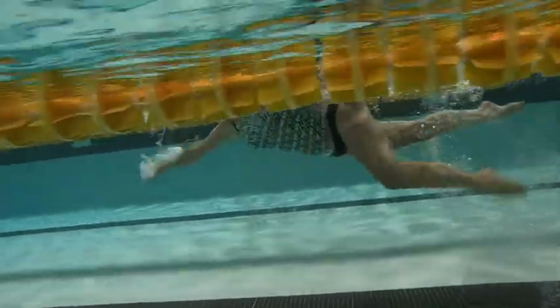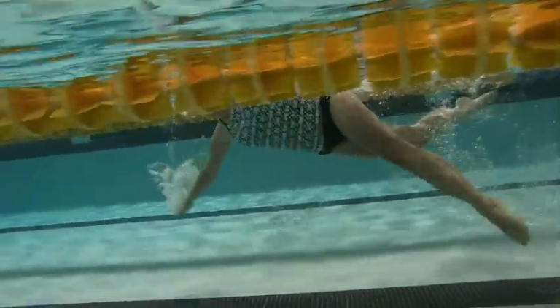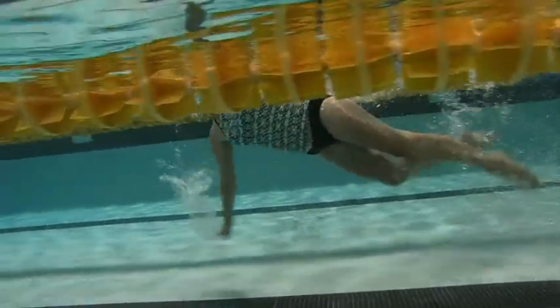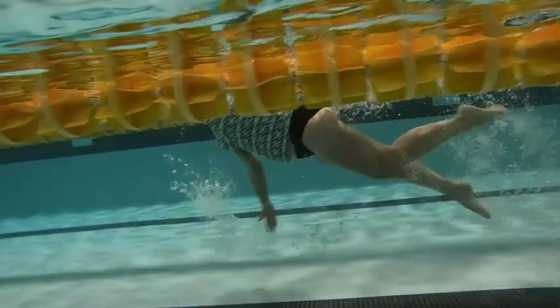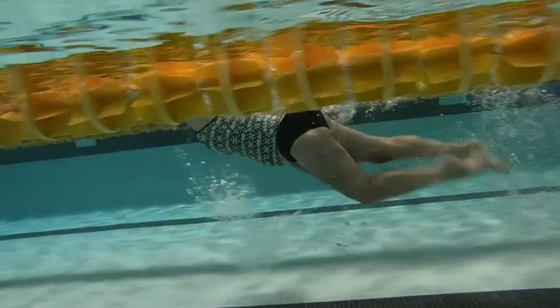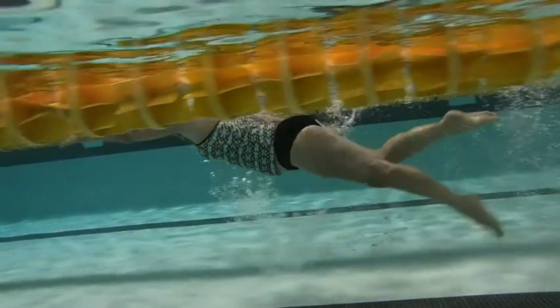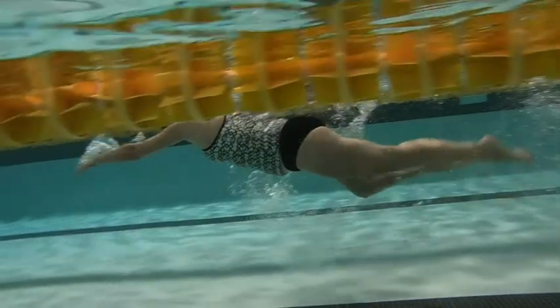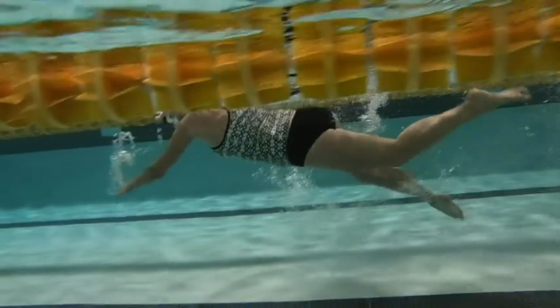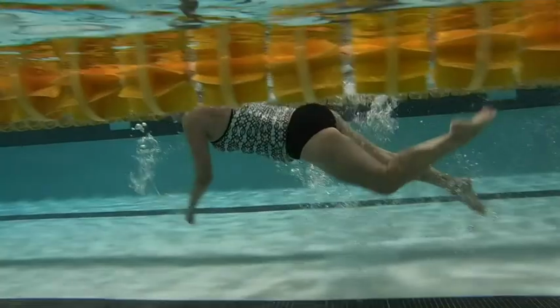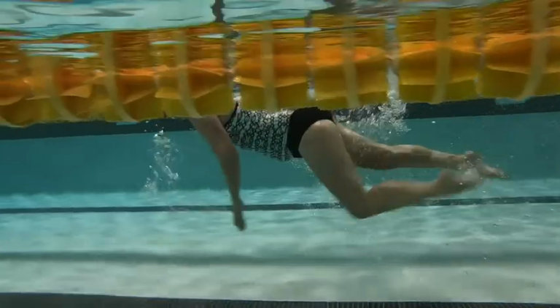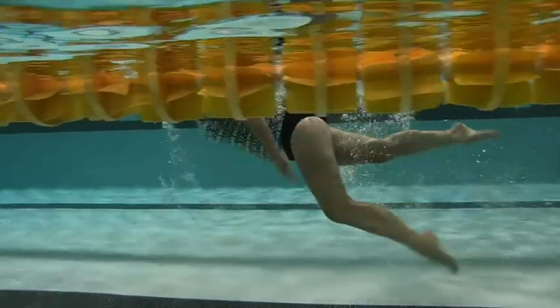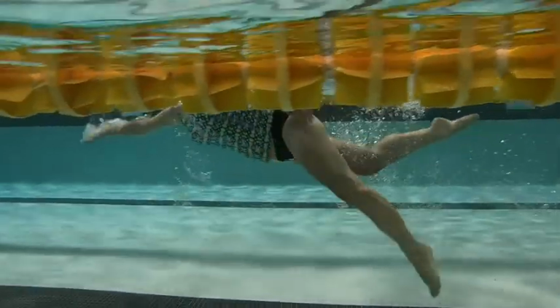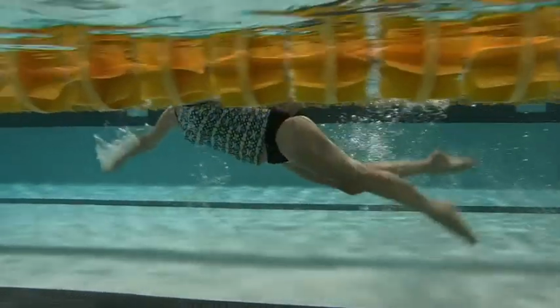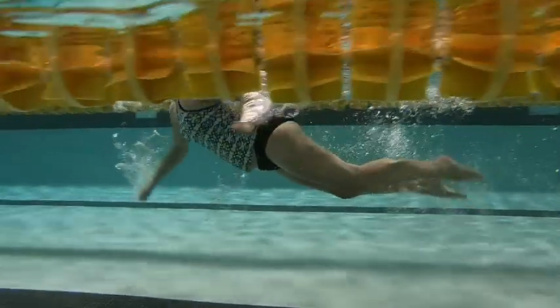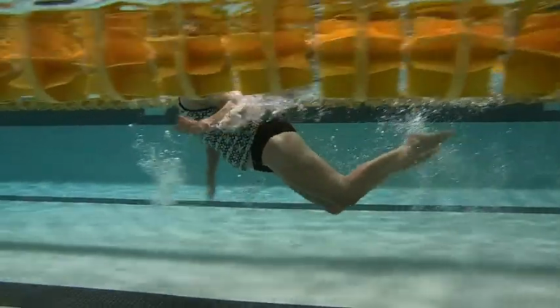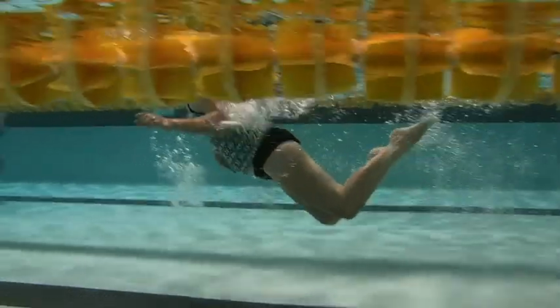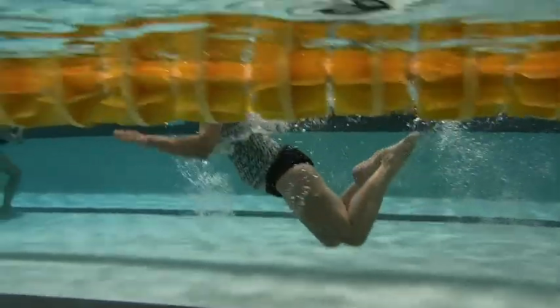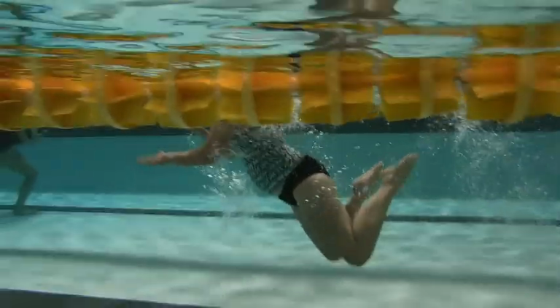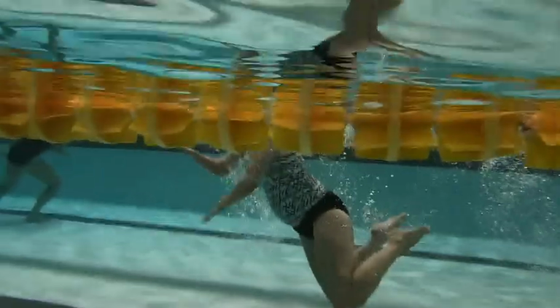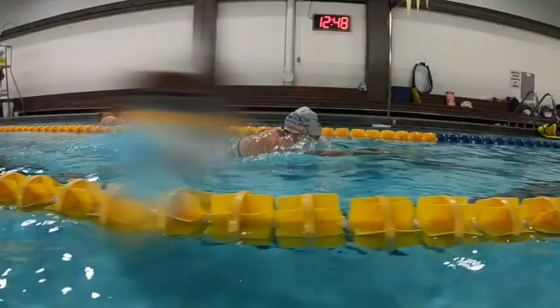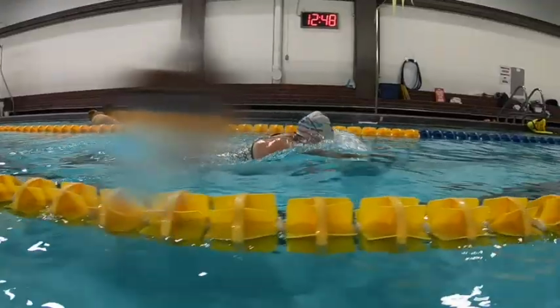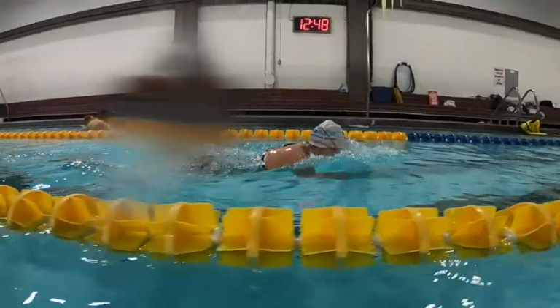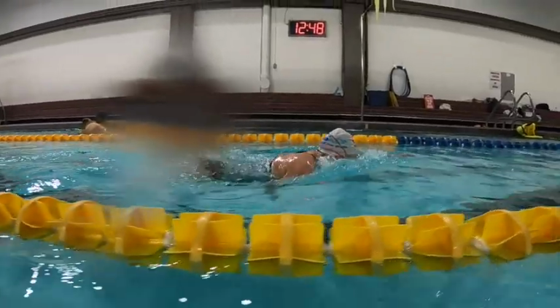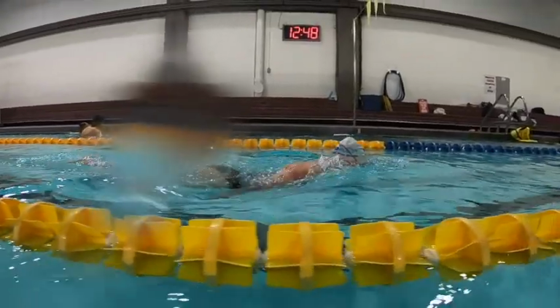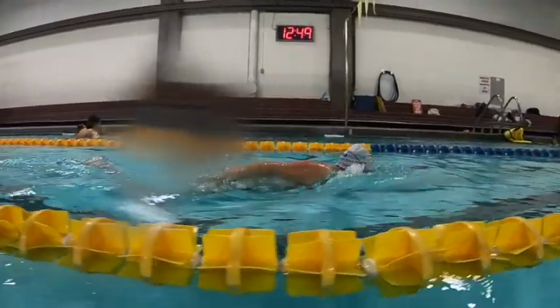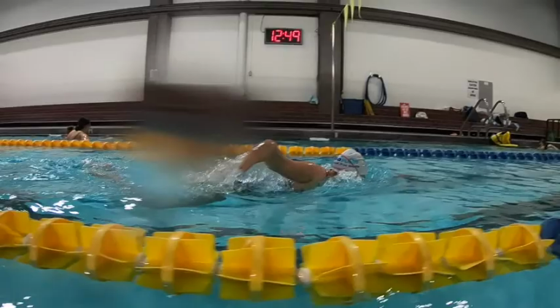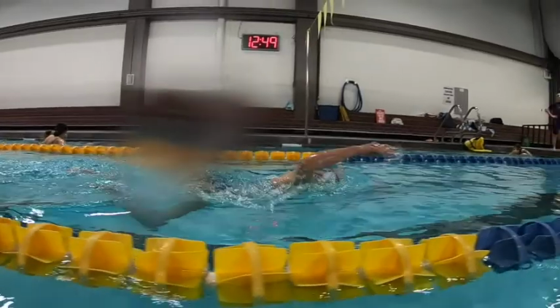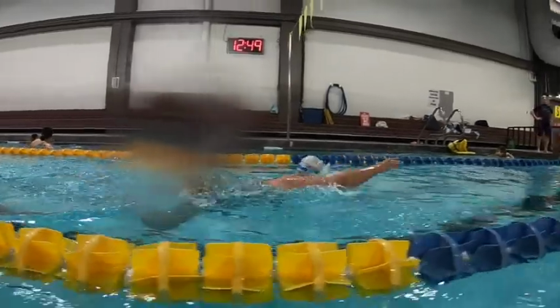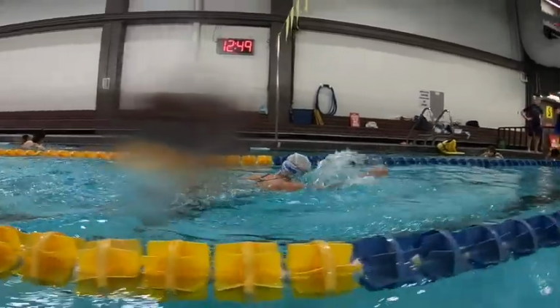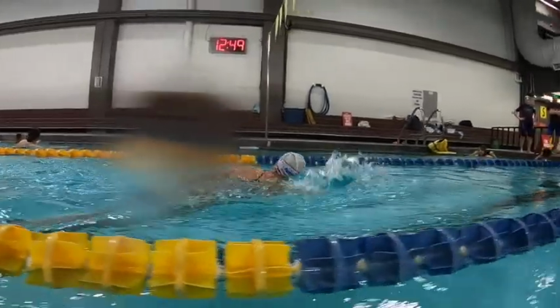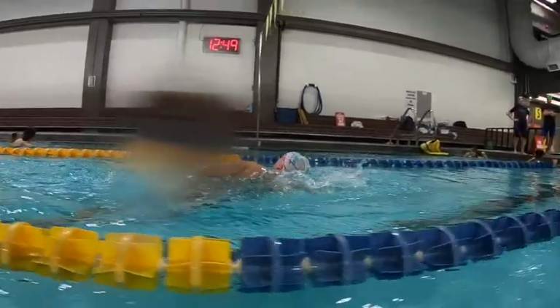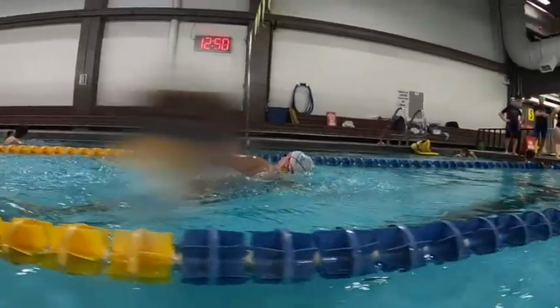We're also not keeping our legs up through engaging. Right now you're kicking down into the drag zone, so we need to be able to kick back so it stays within the body's depth.